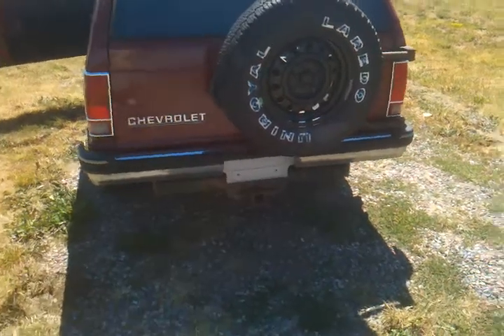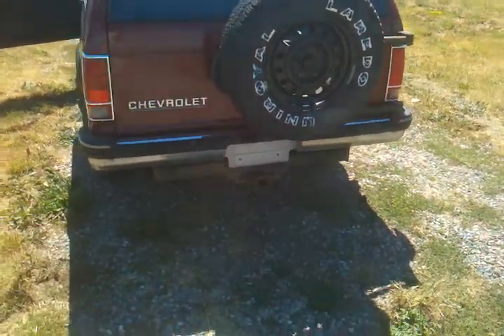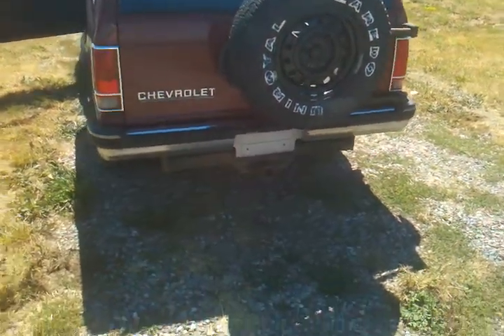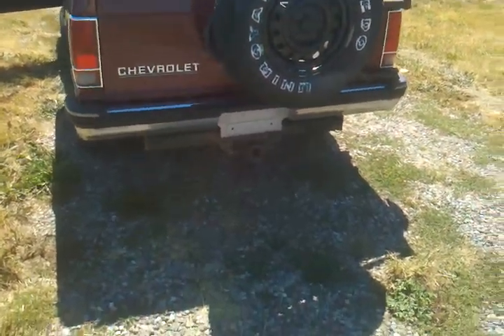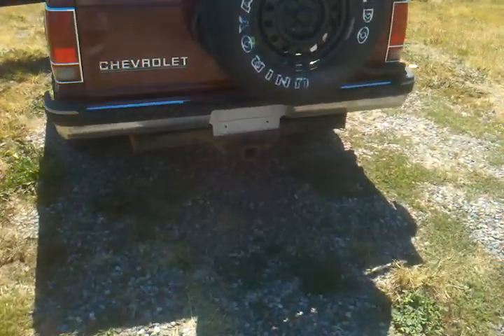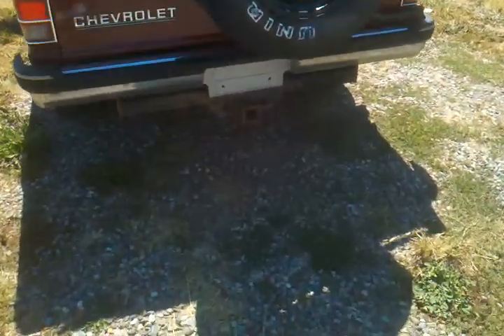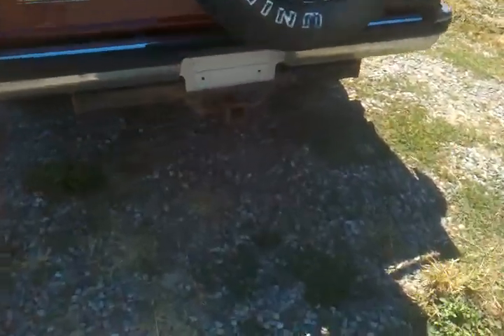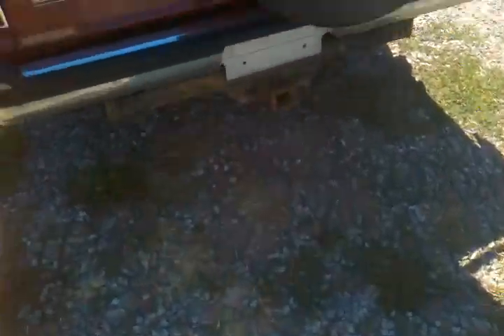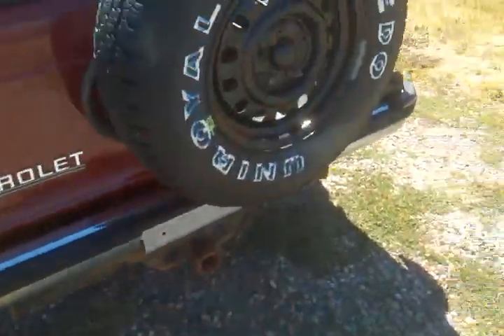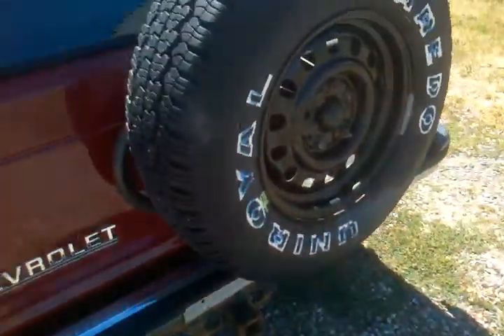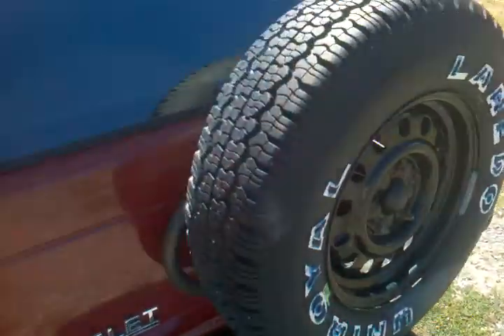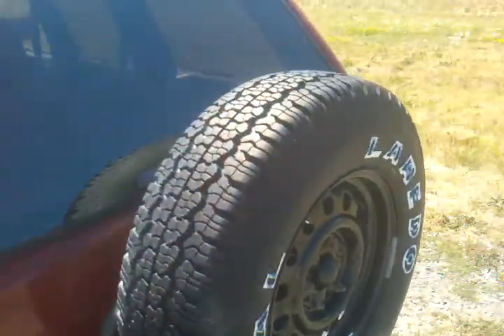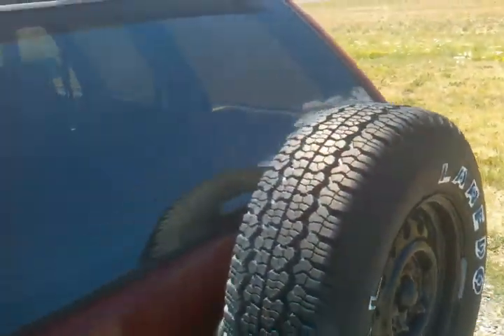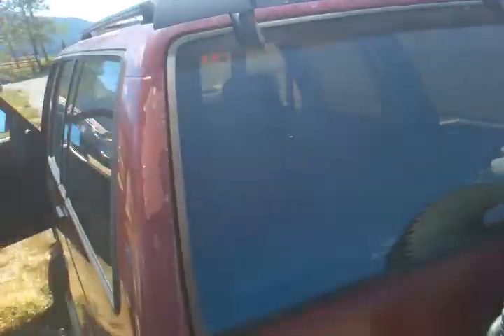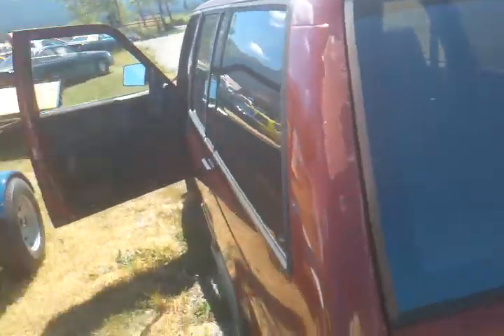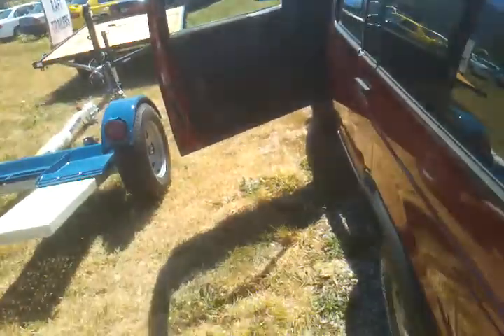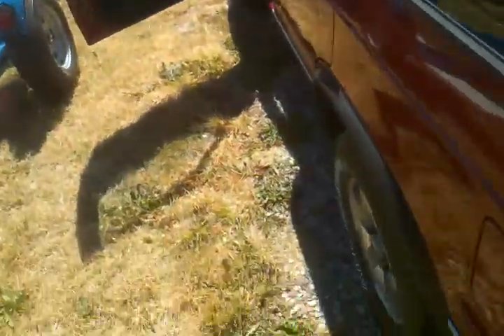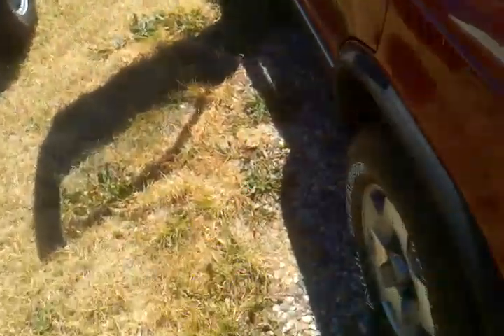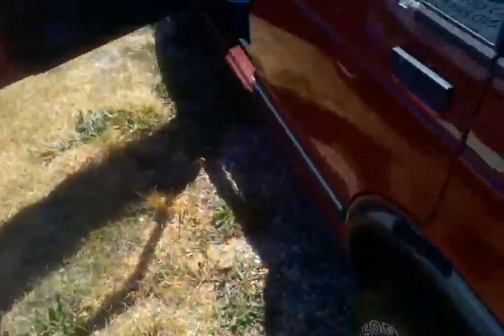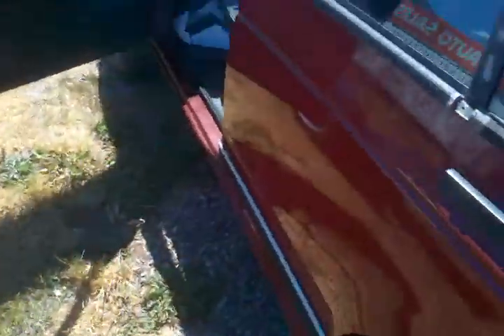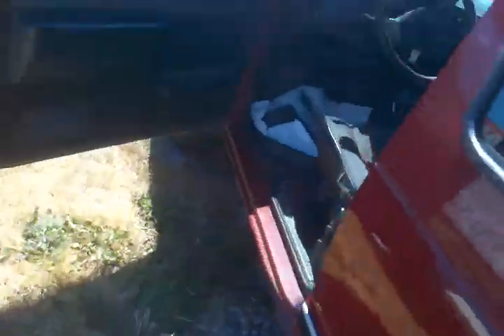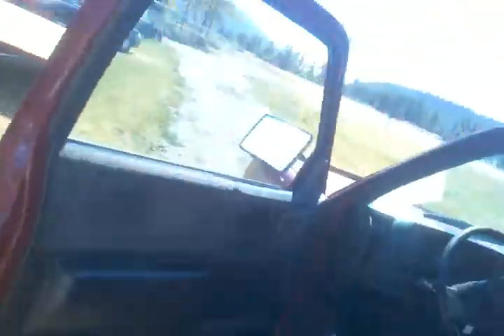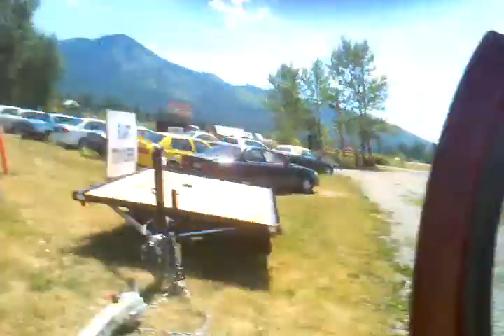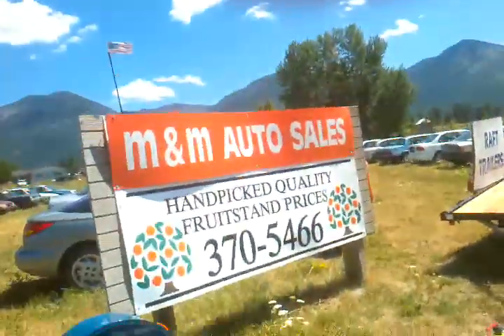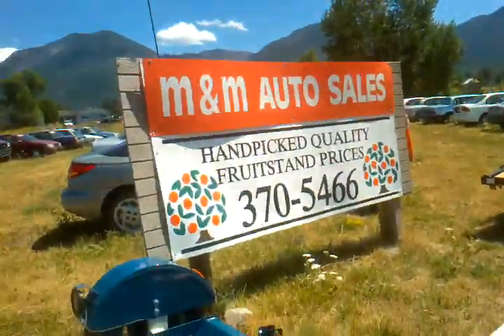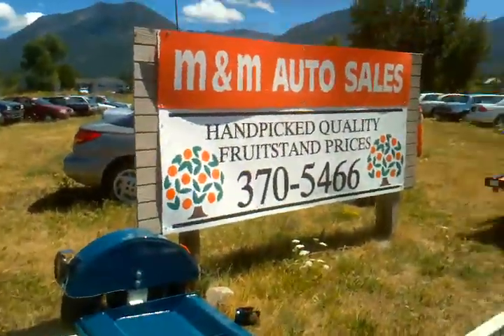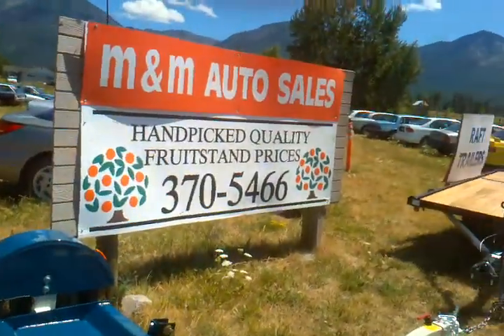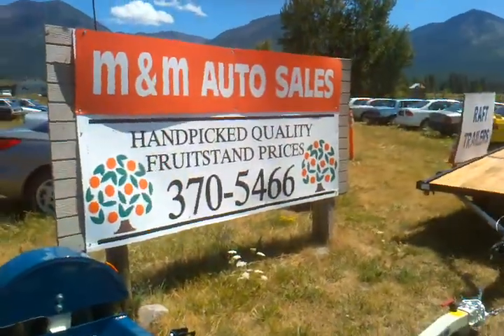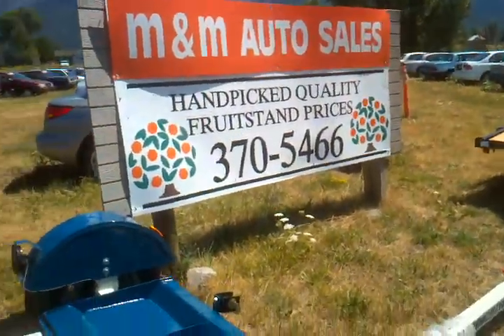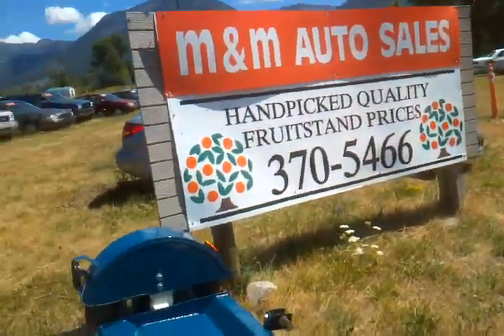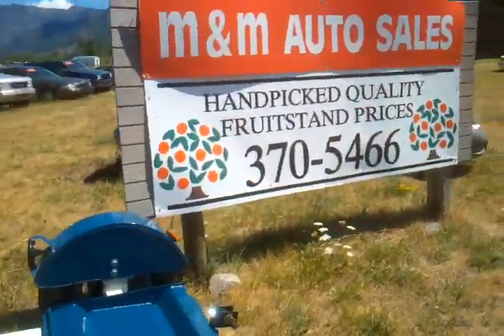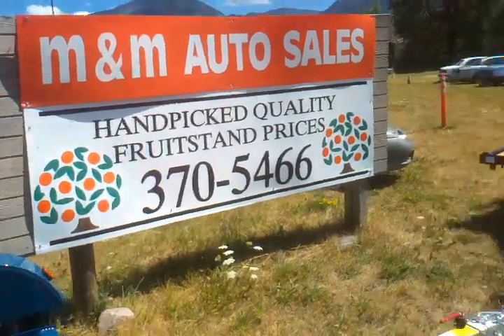You can see it's got a little tow package on the back and a brand new Uniroyal spare. So if you want to take a look at this rig, give us a call: 406-370-5466.